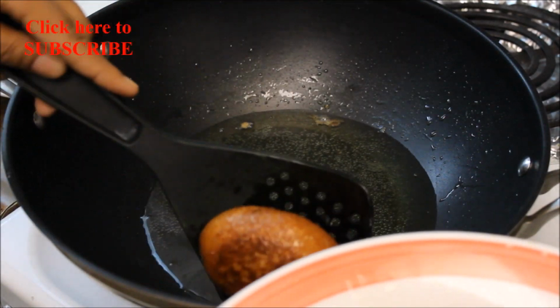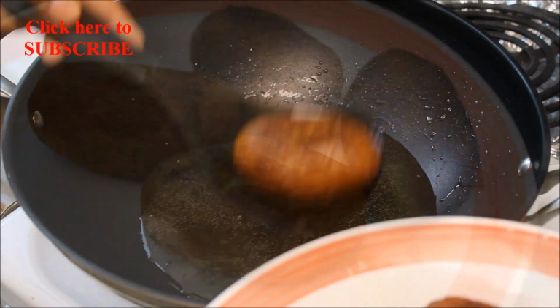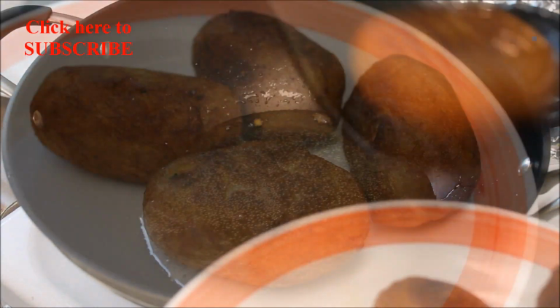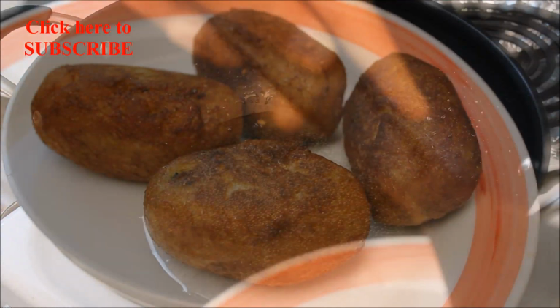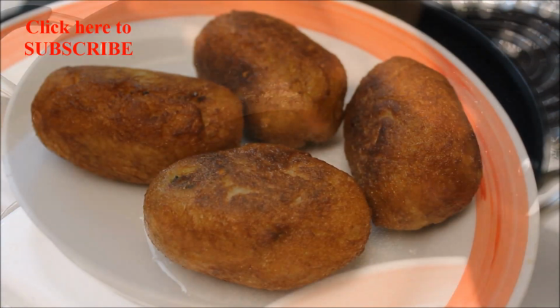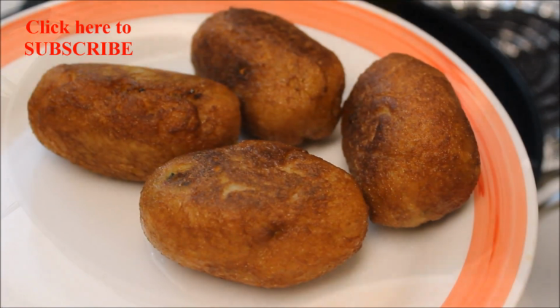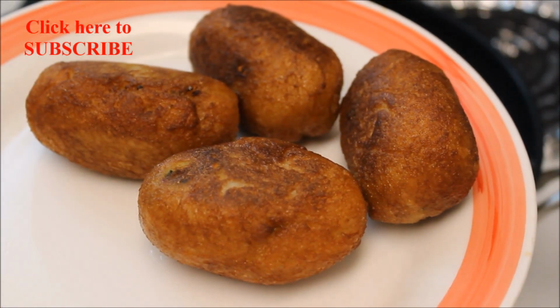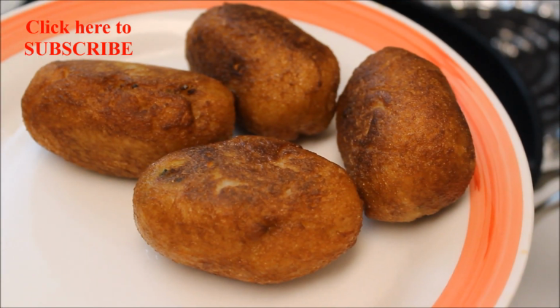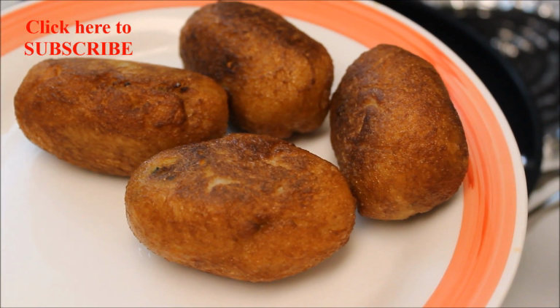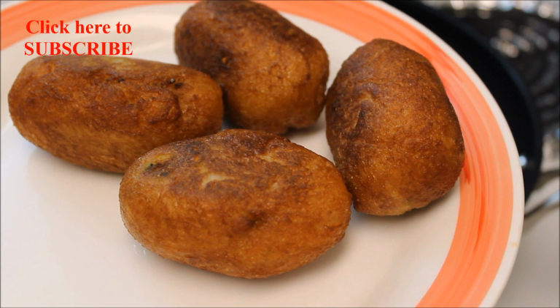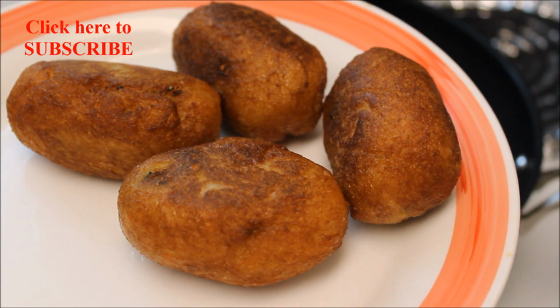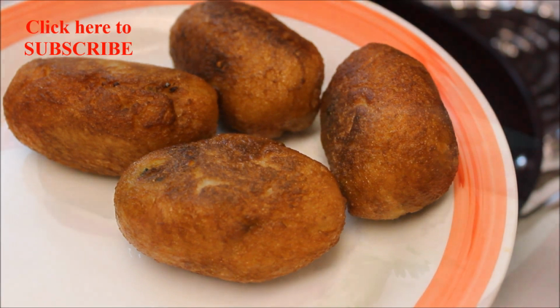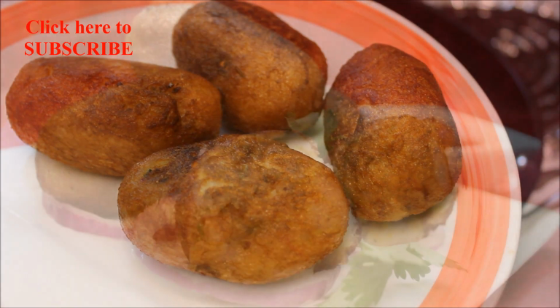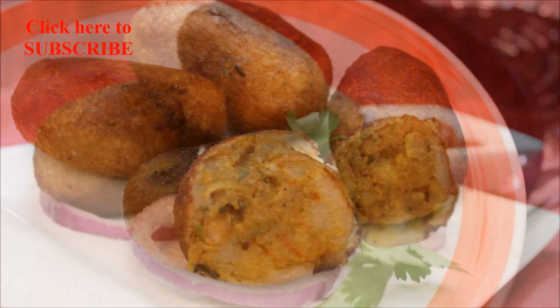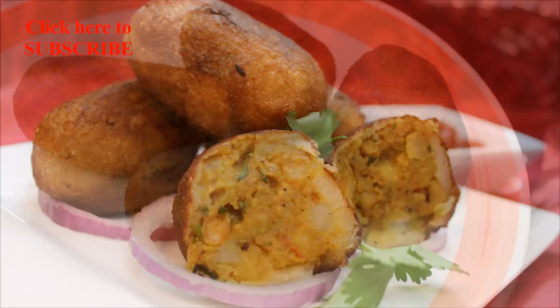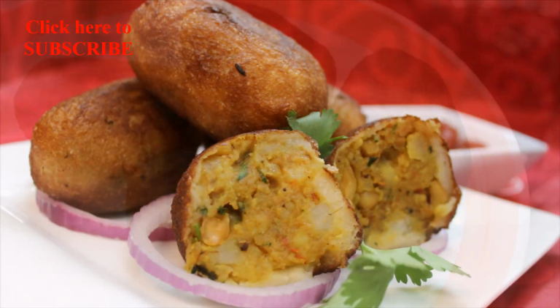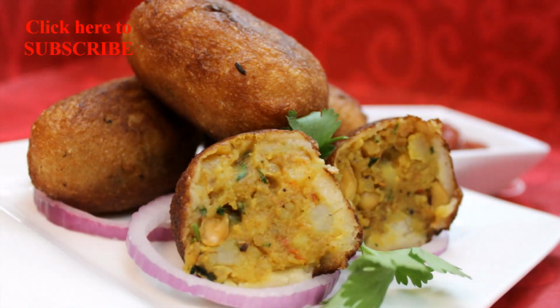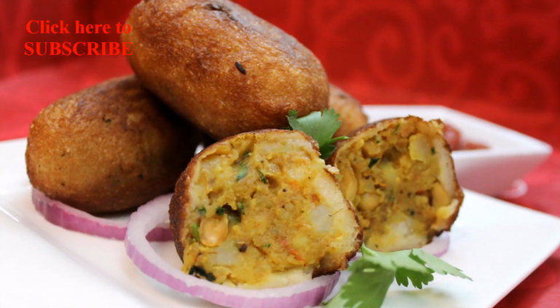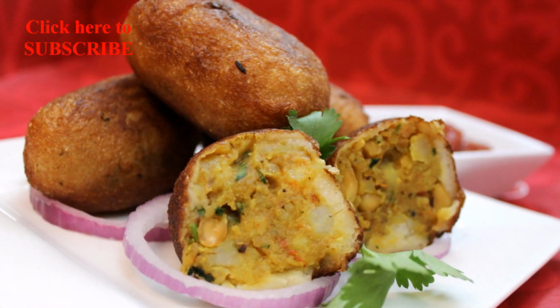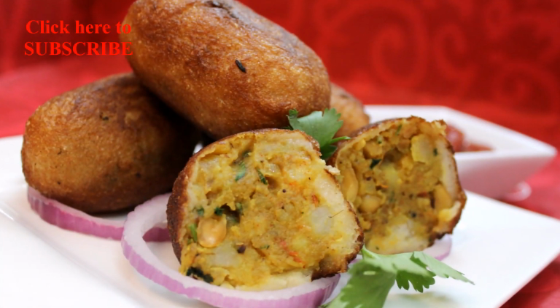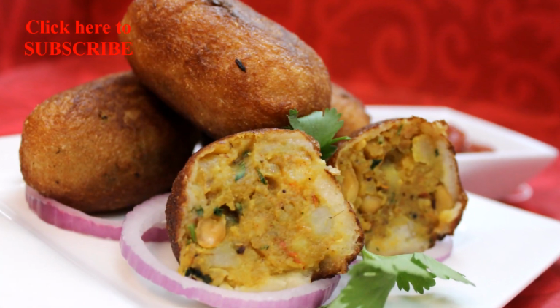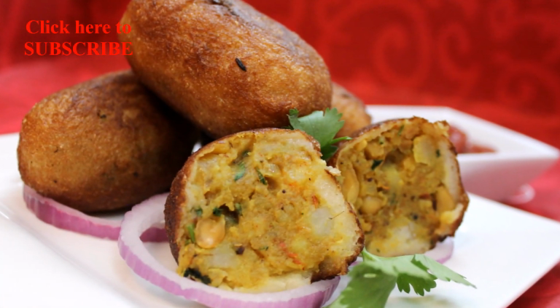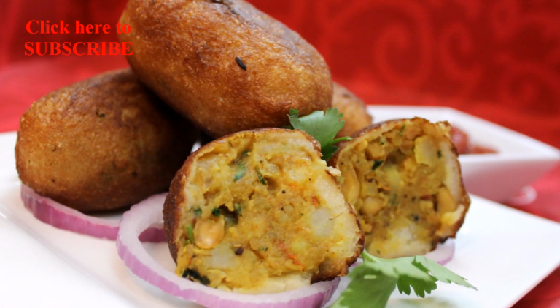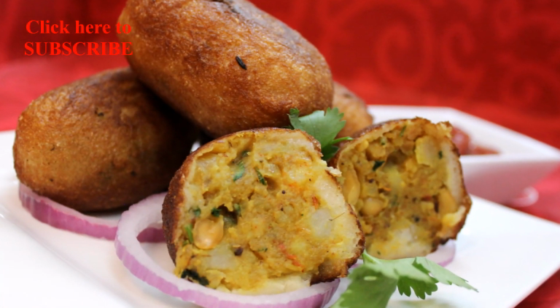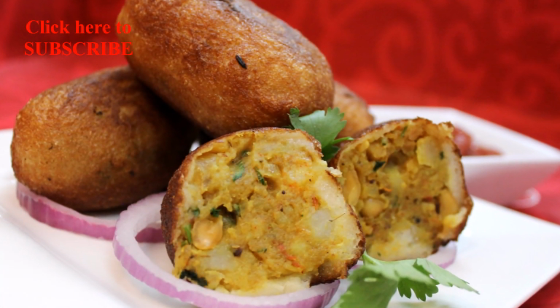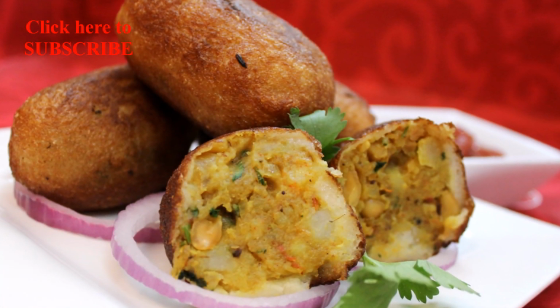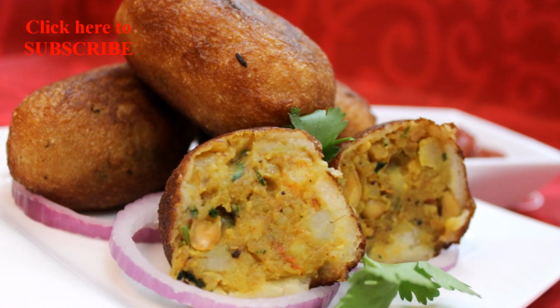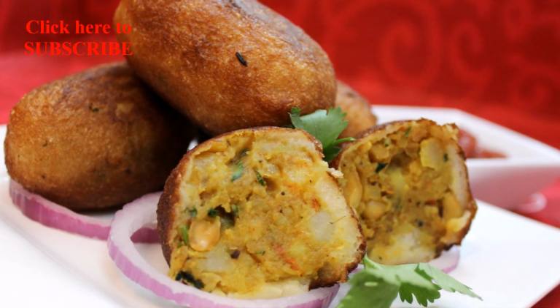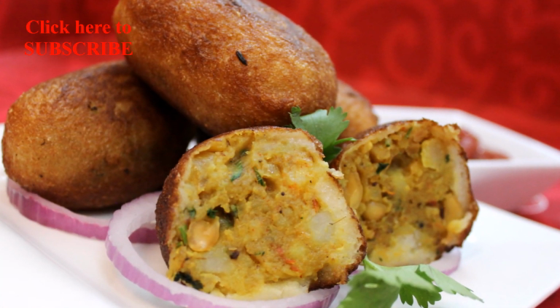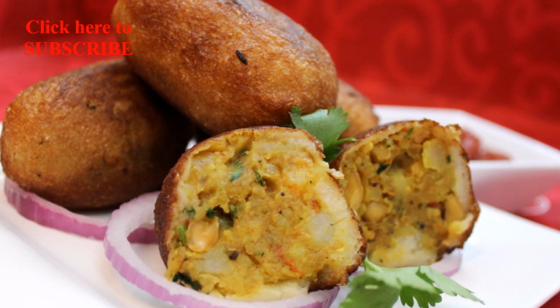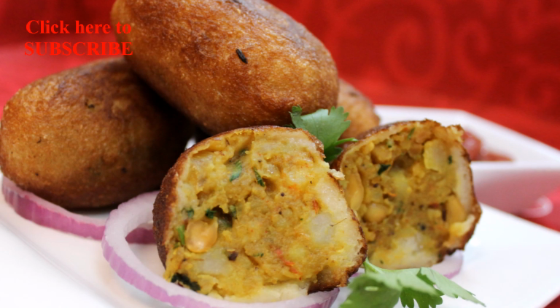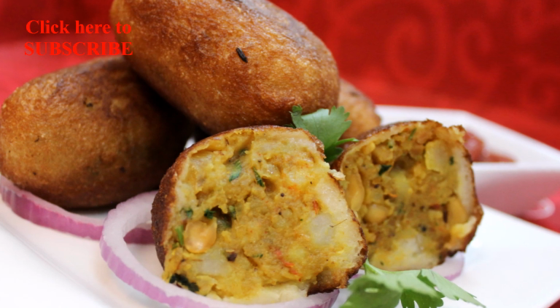Crispy delicious bread kebabs are ready. Serve these kebabs with your favorite chutney or tomato ketchup.